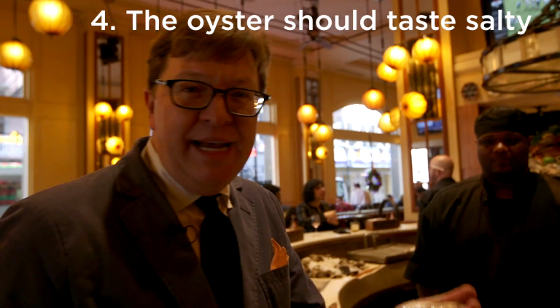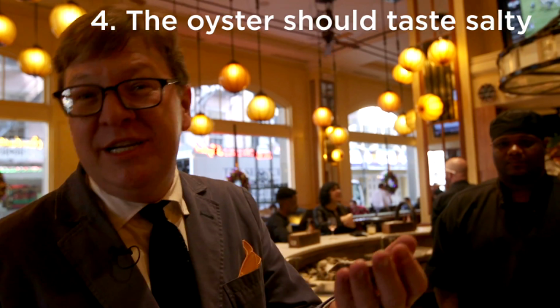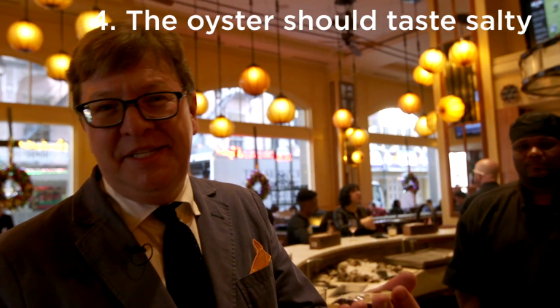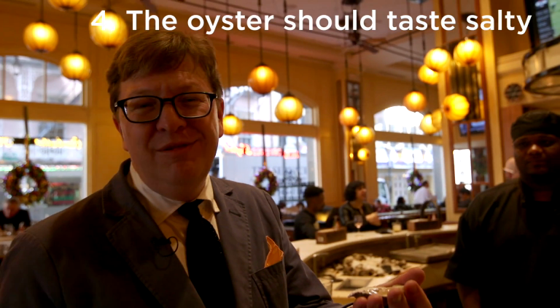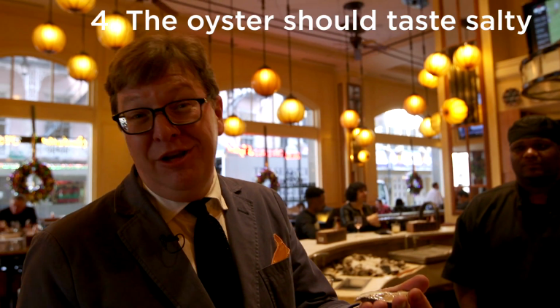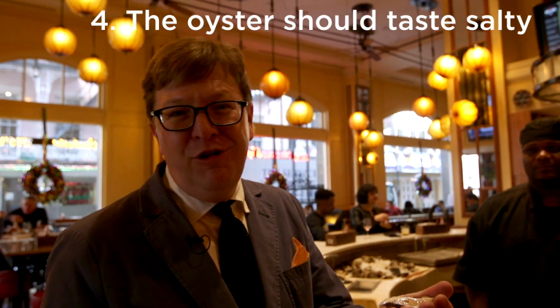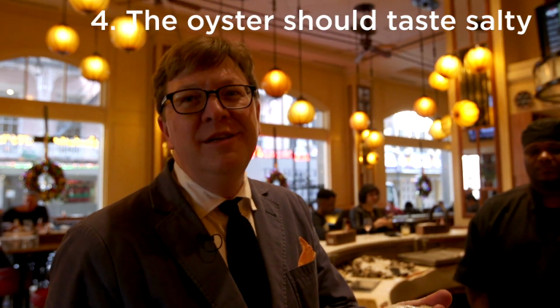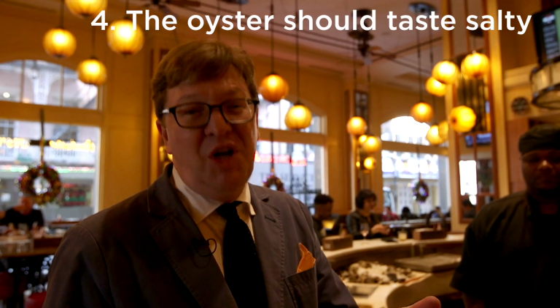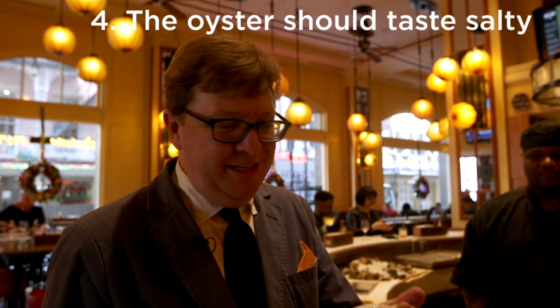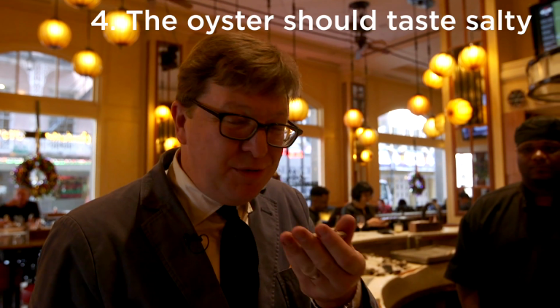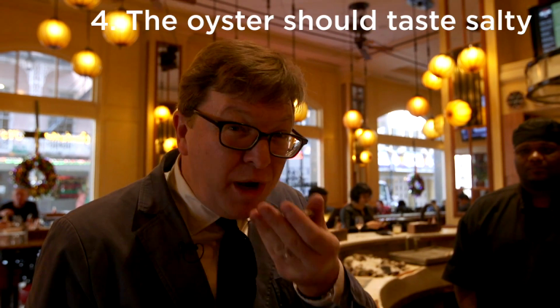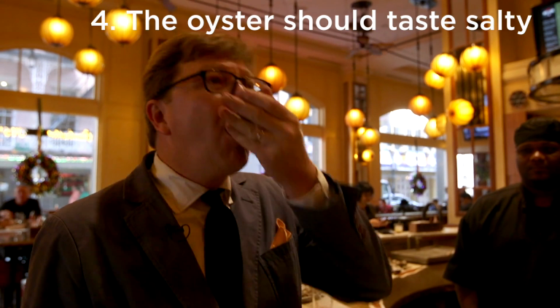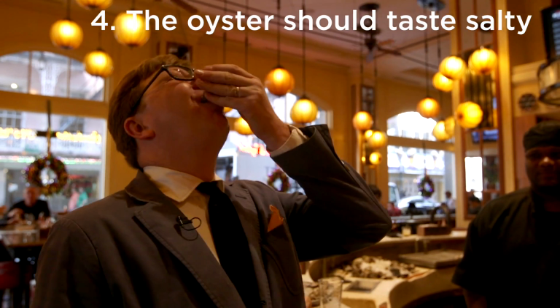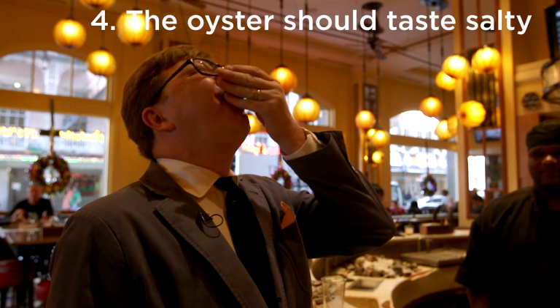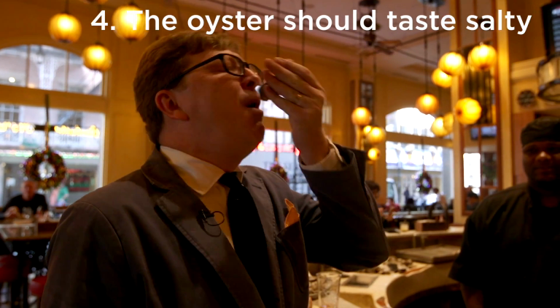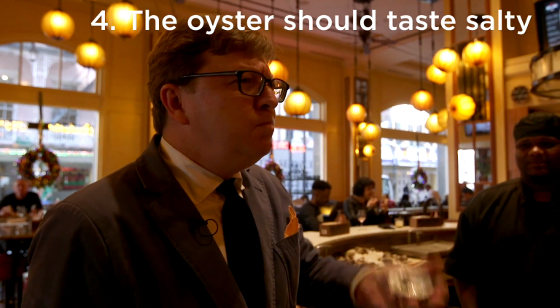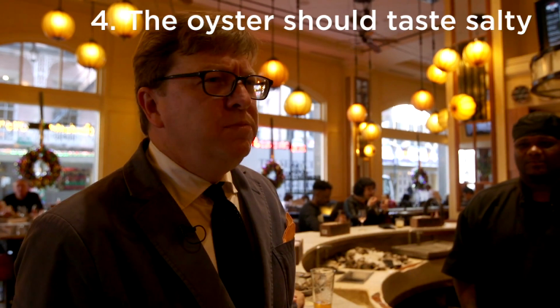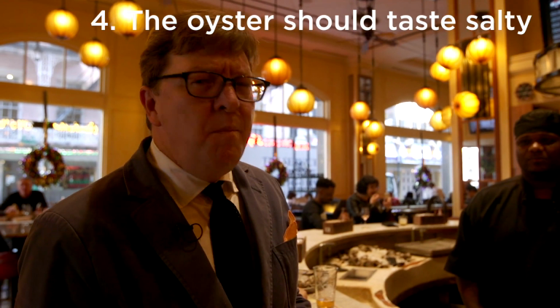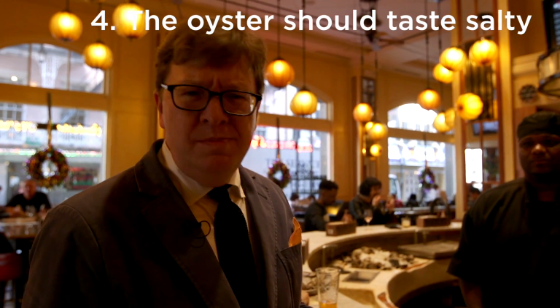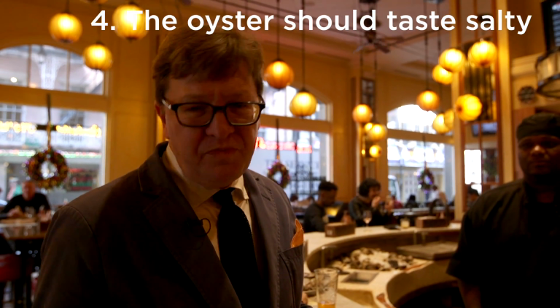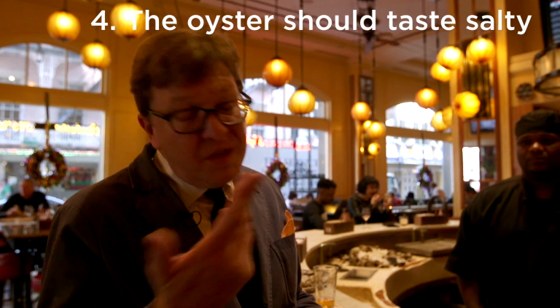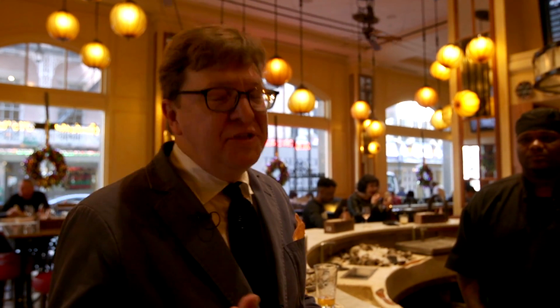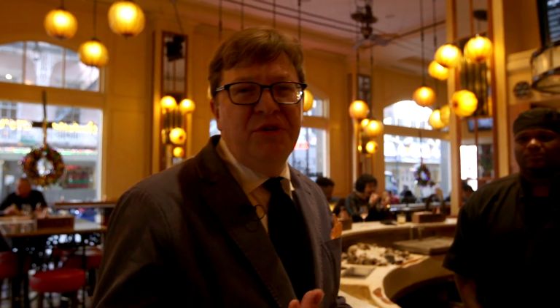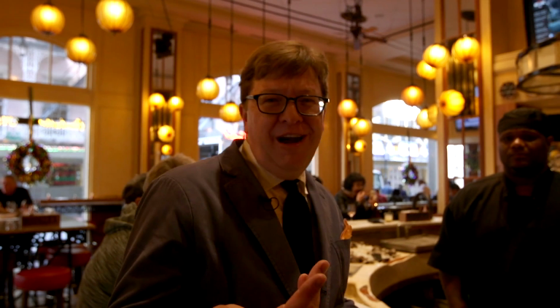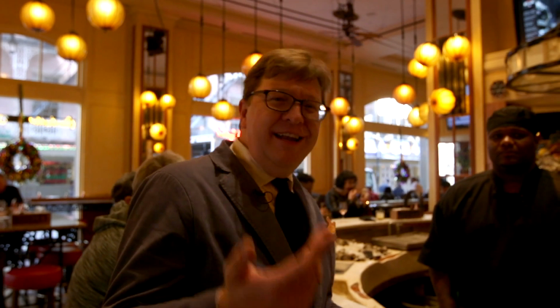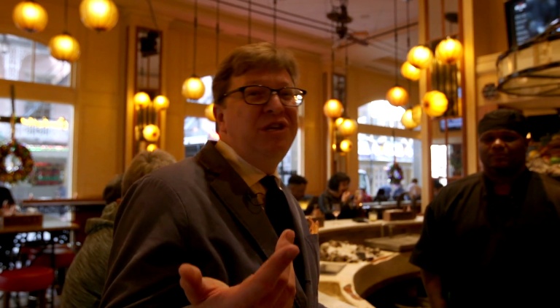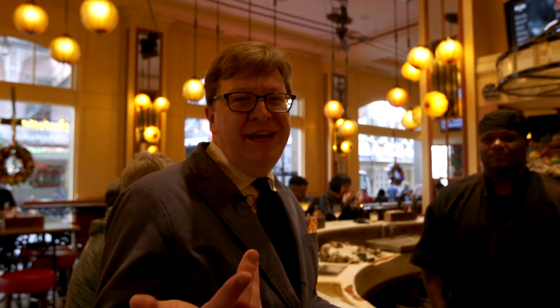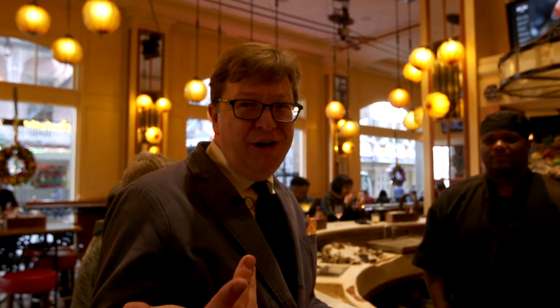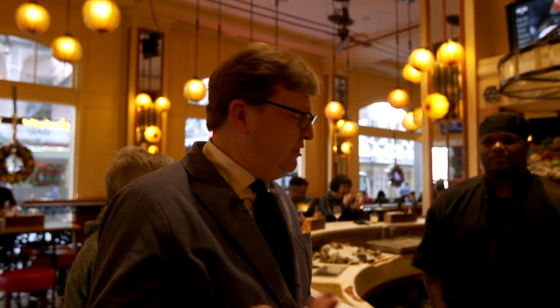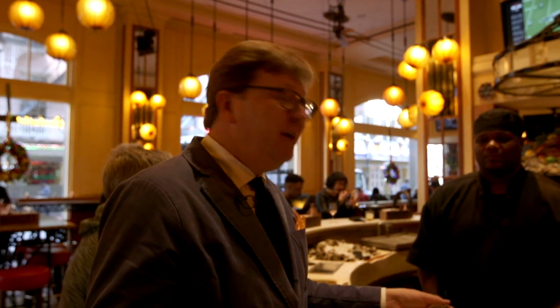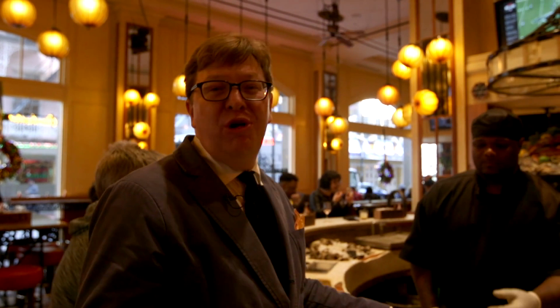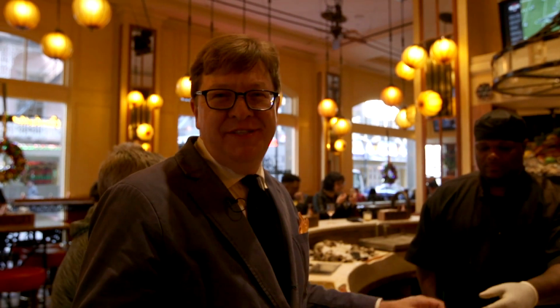Second, you want to taste it. What are you looking for? Saltiness — that's what you want. Mmm, this will do. All right, now once you've done that, what do you do? You order a dozen.